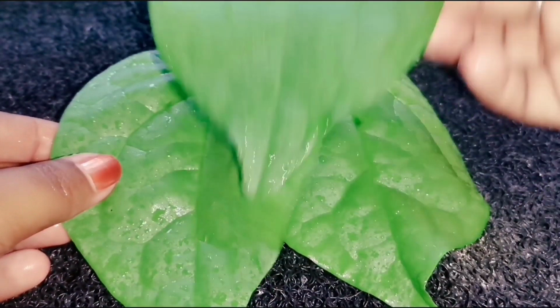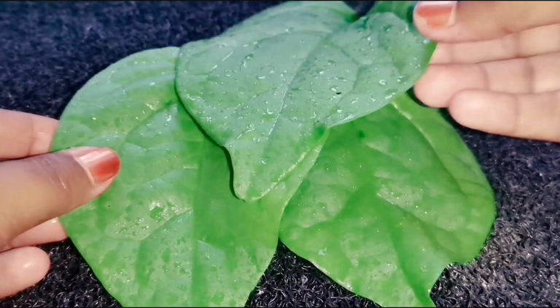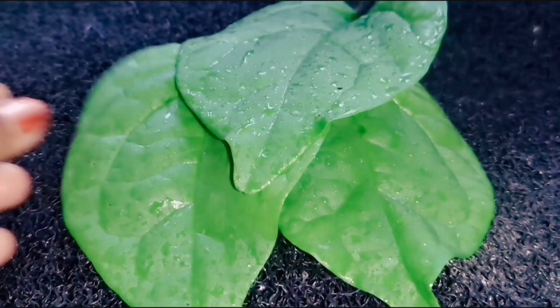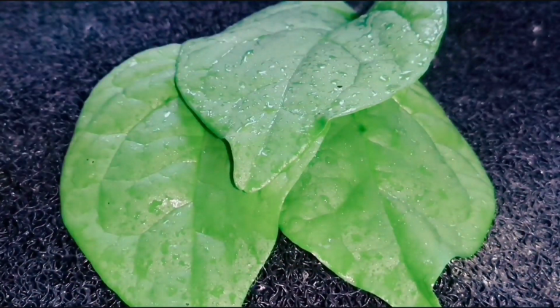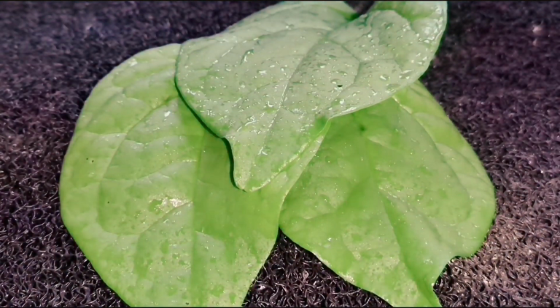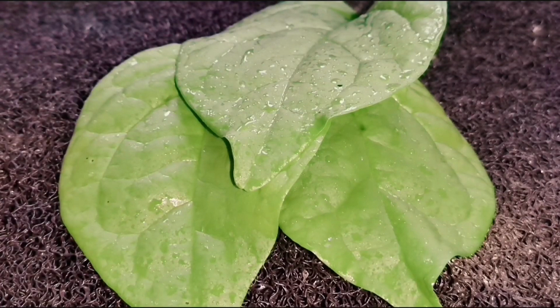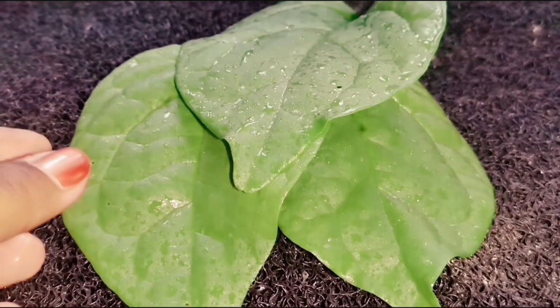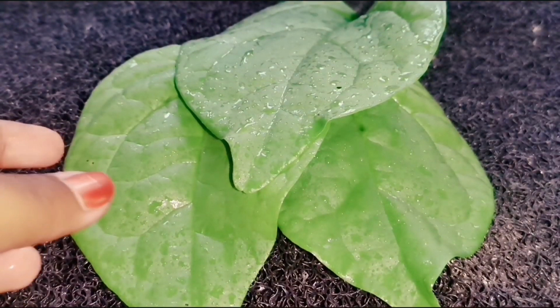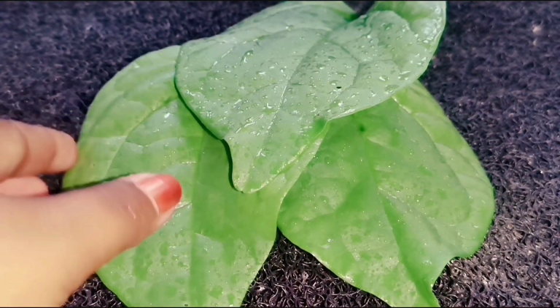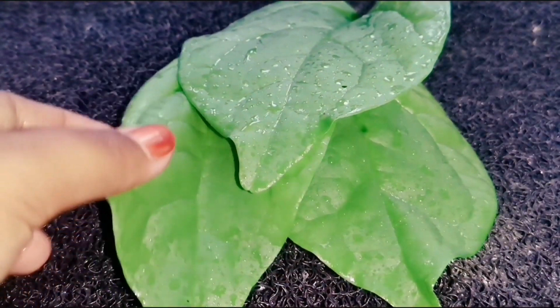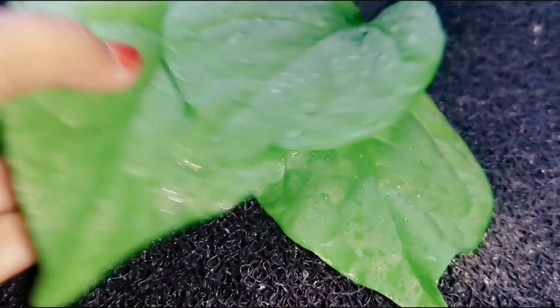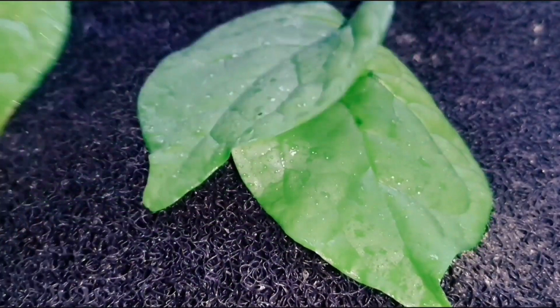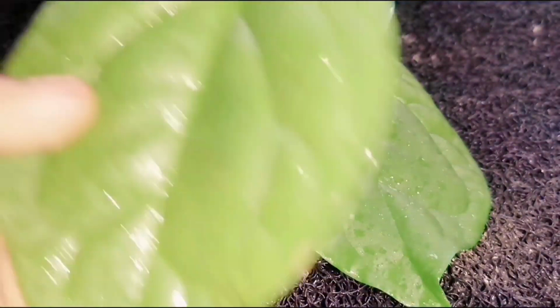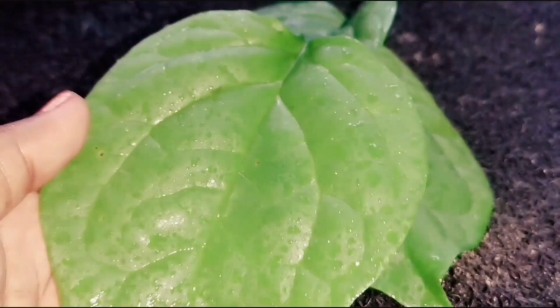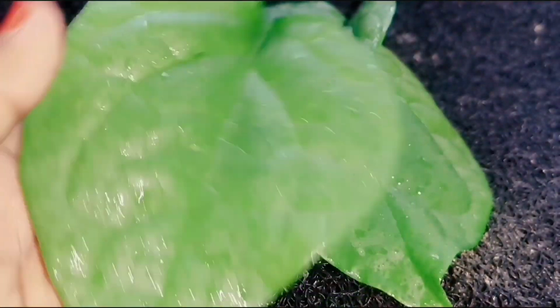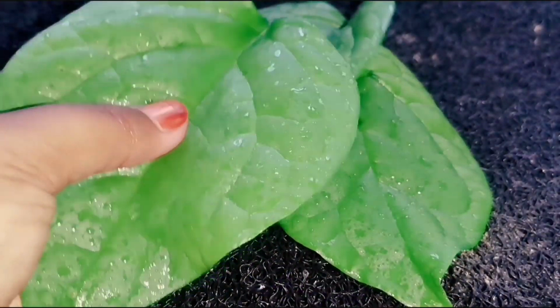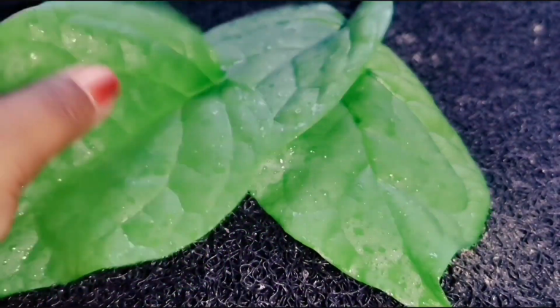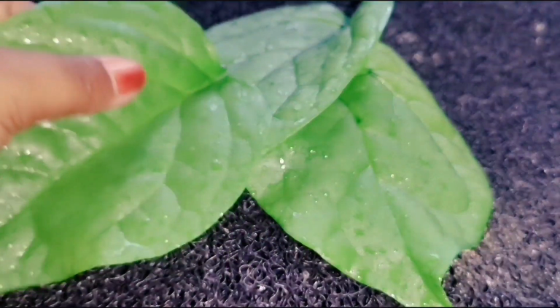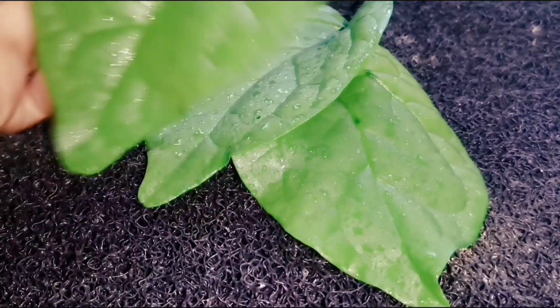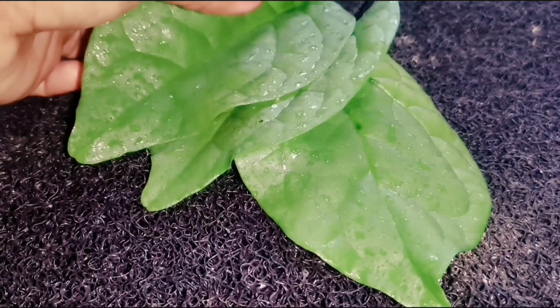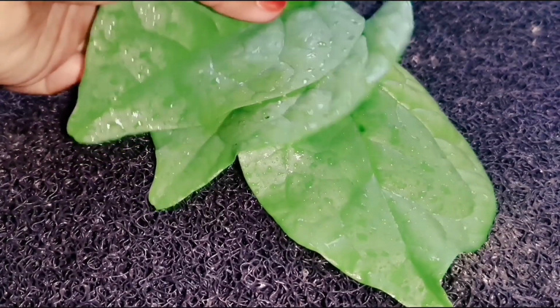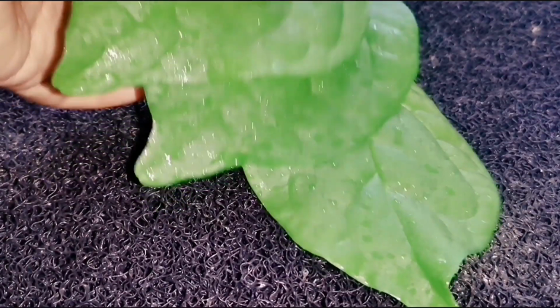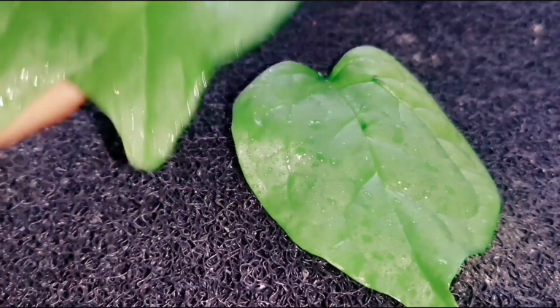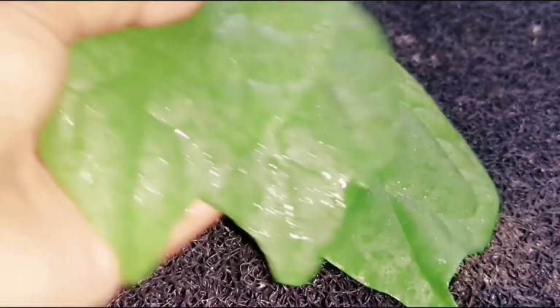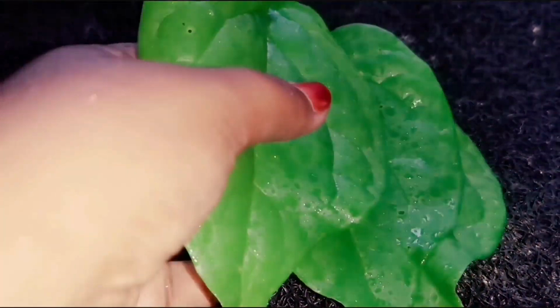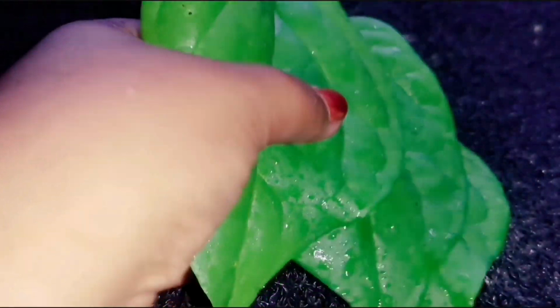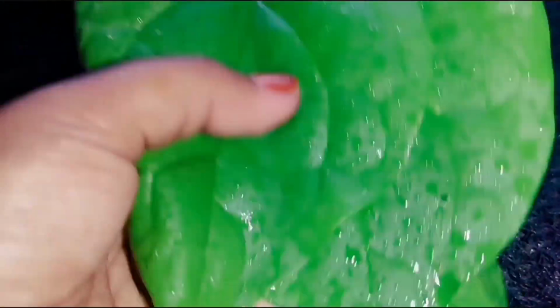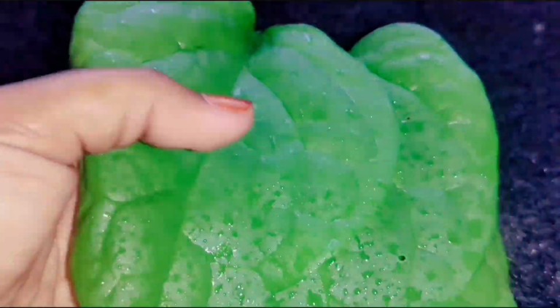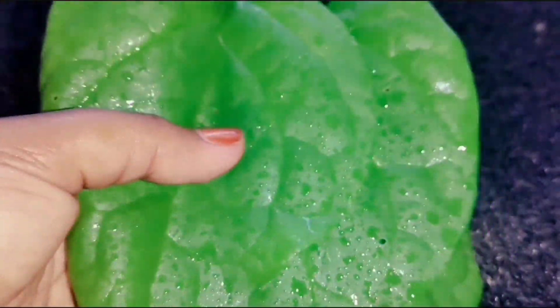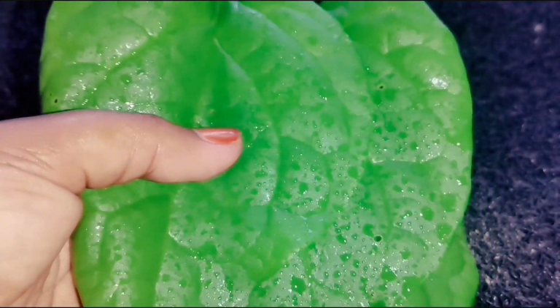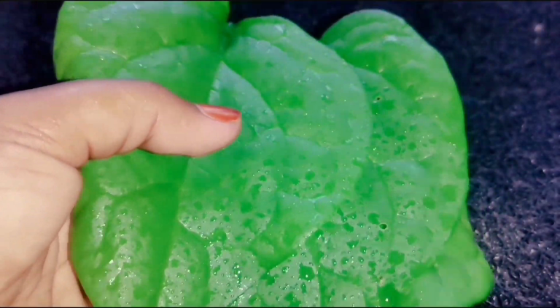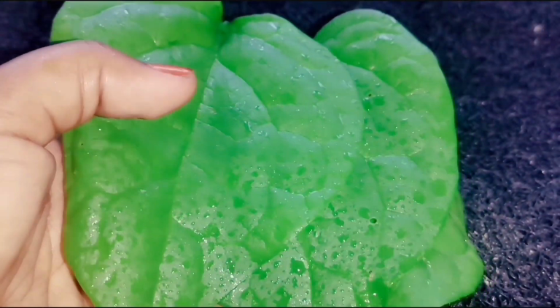Without wasting time, let's start the video. Take three spinach leaves and wash them well. After that, put into the blender jar, add some water, and blend well.